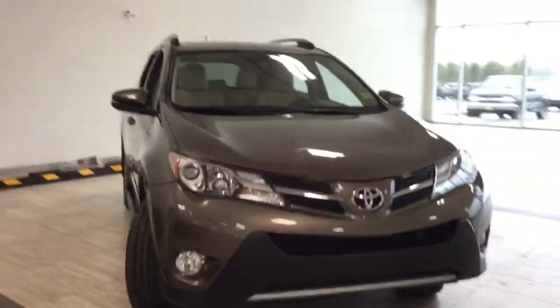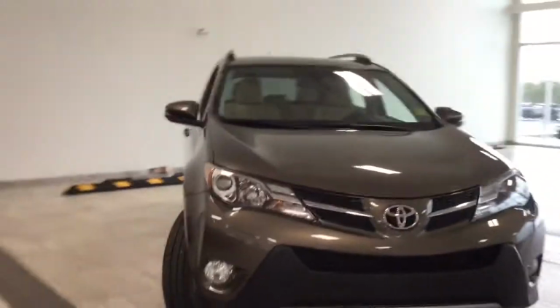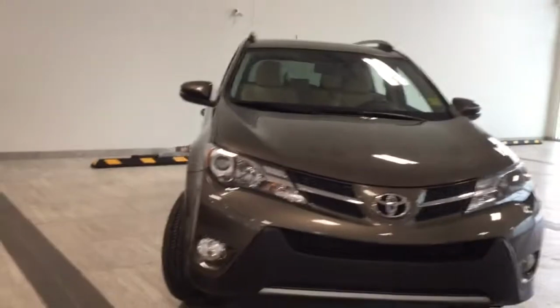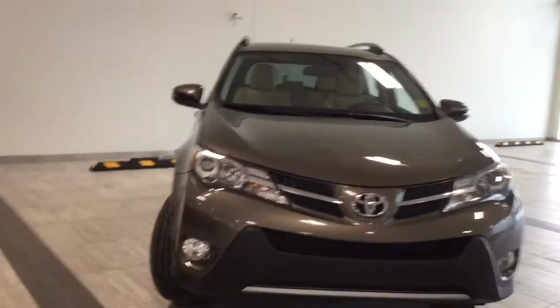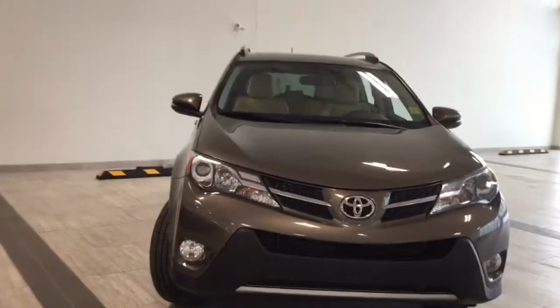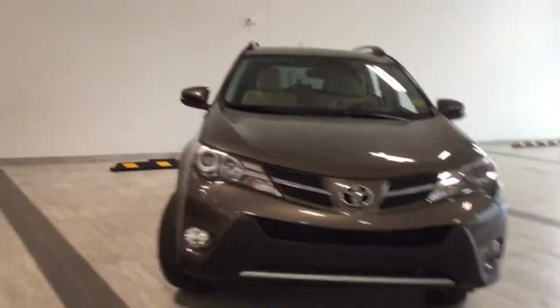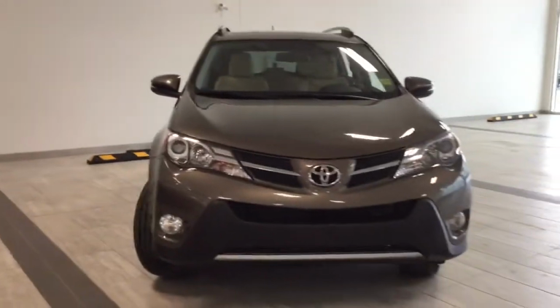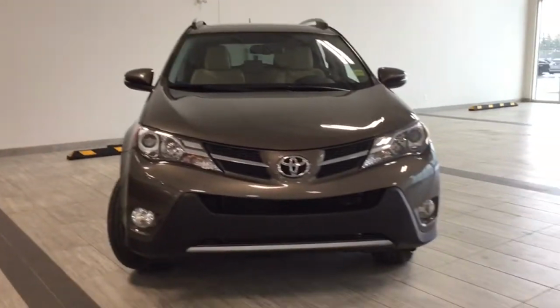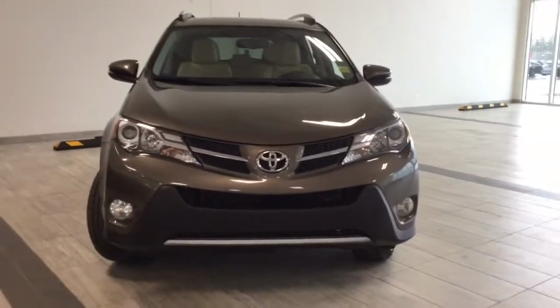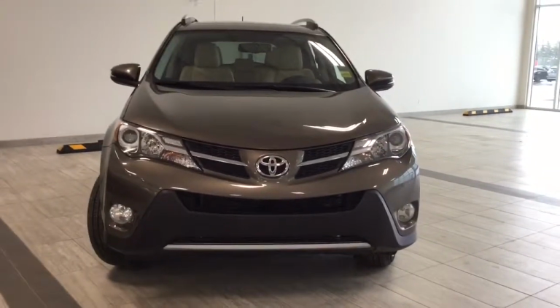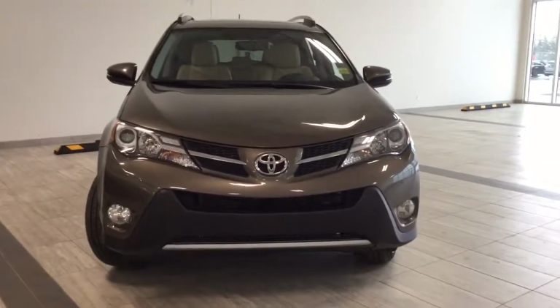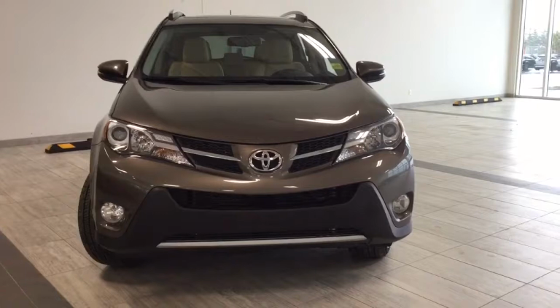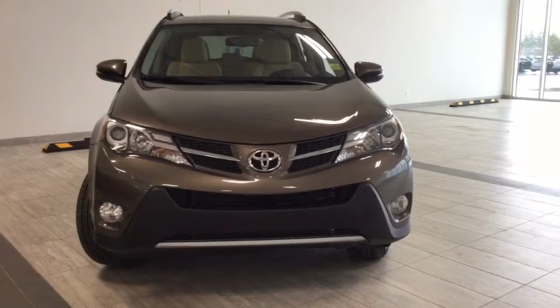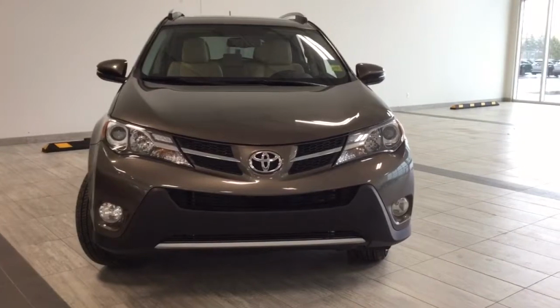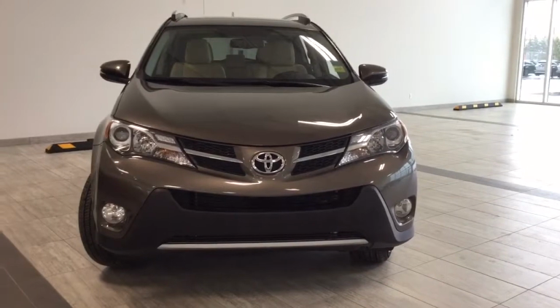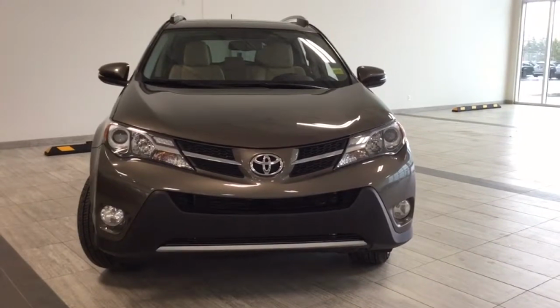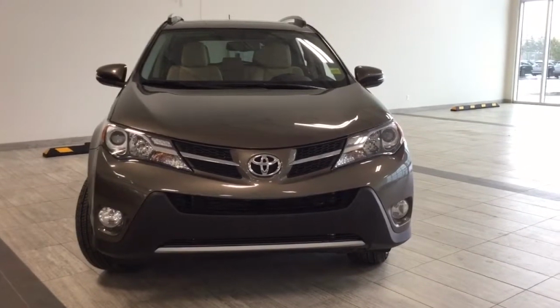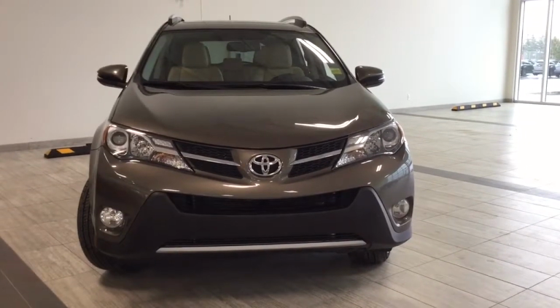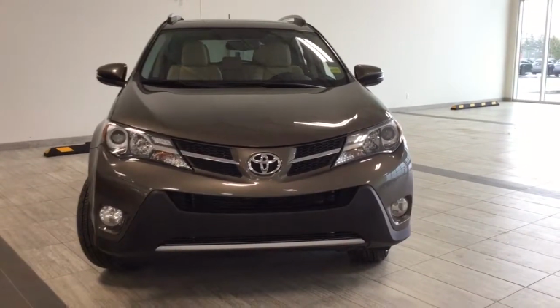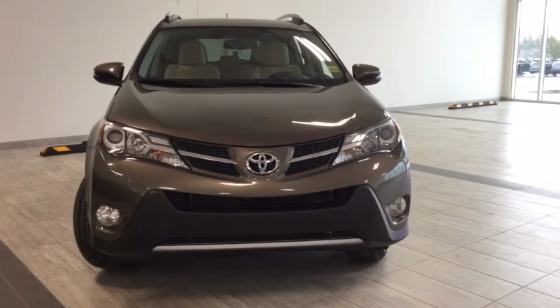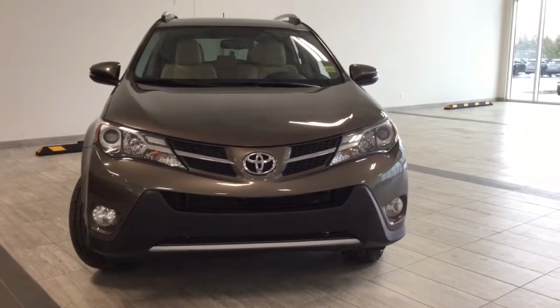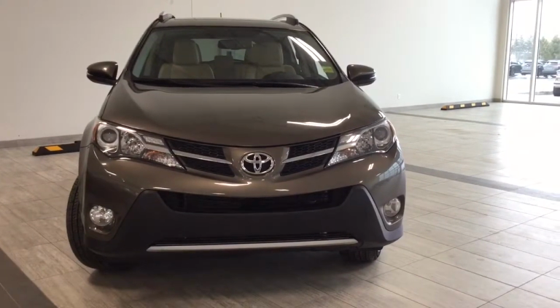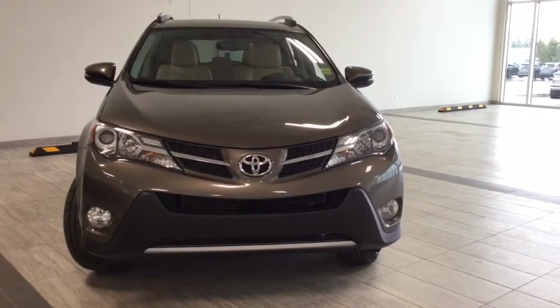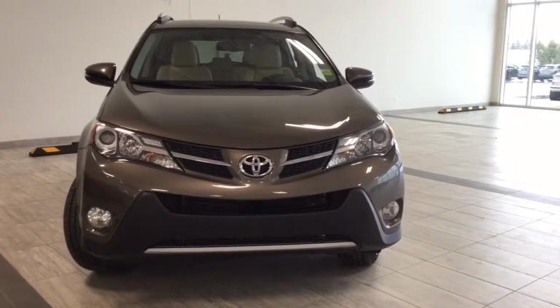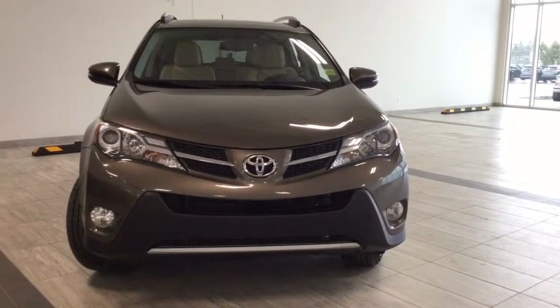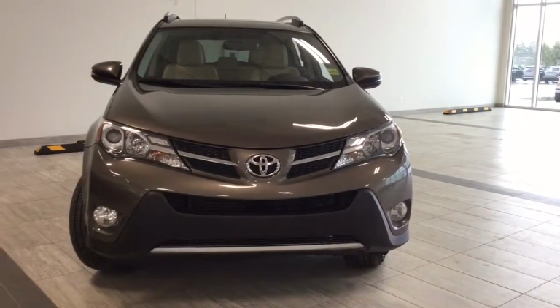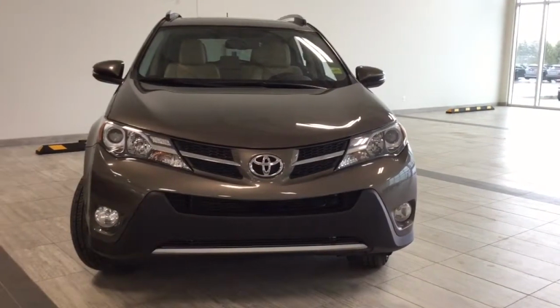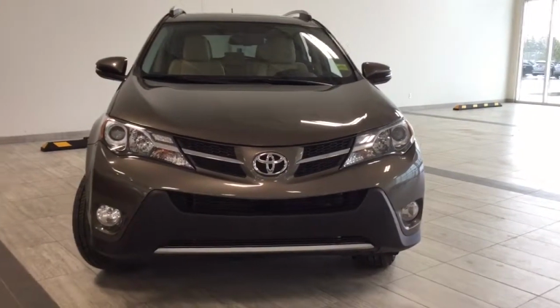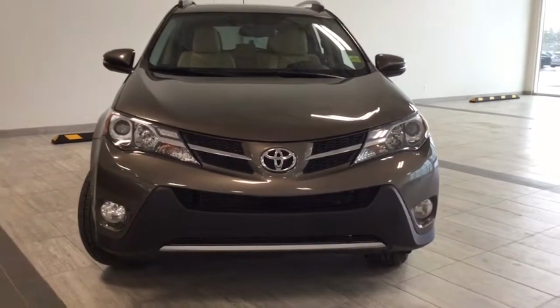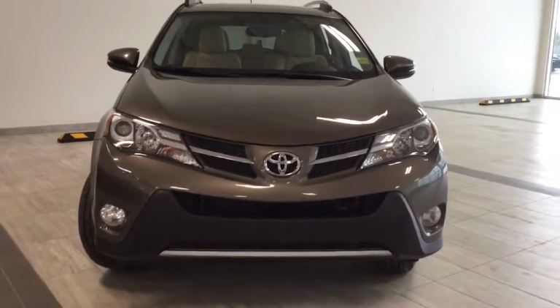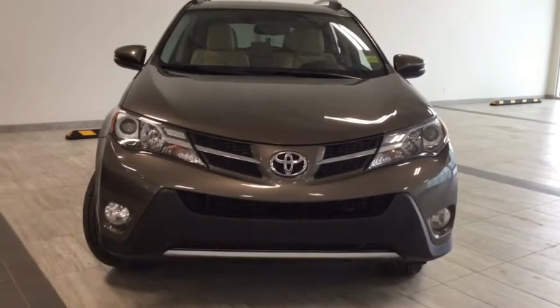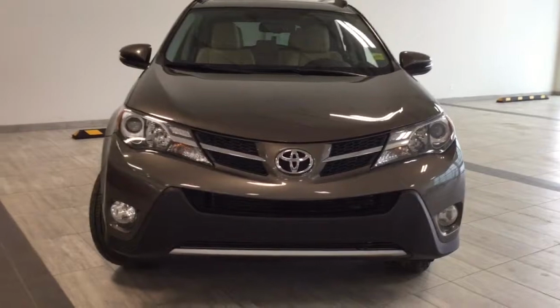Underneath the hood we have a 2.5-liter four-cylinder engine, and on the front we have daytime running lights, block heater, and fog lights.